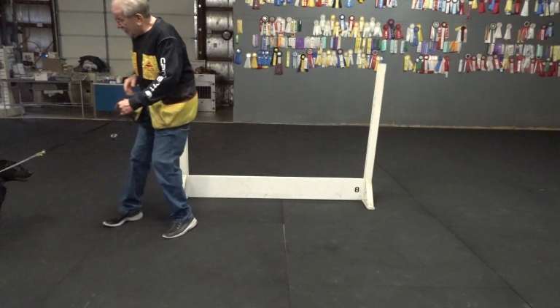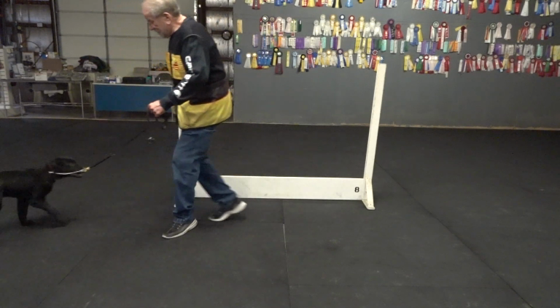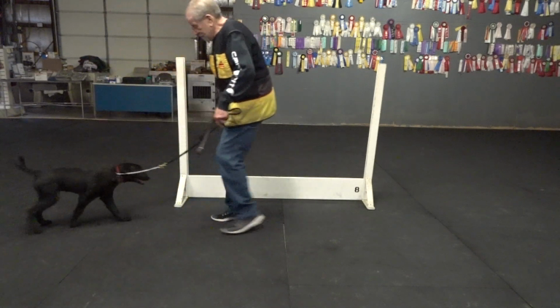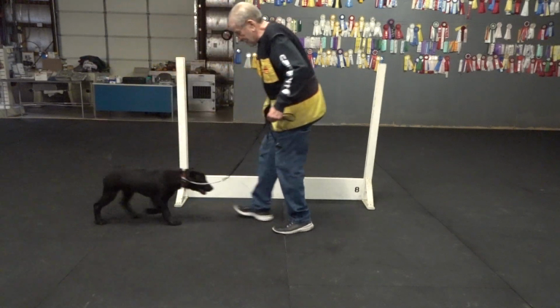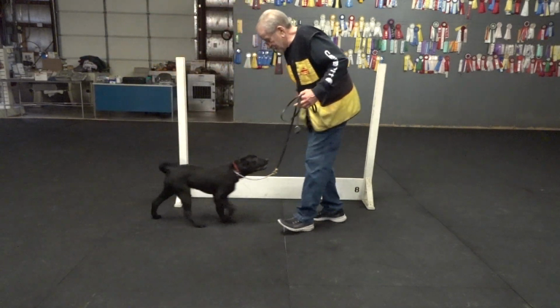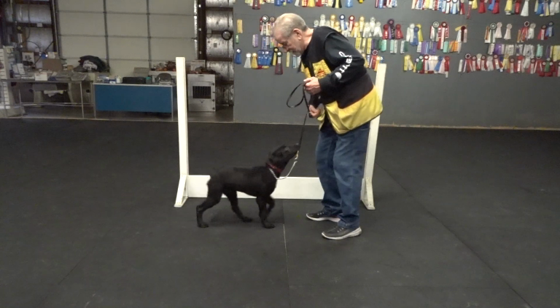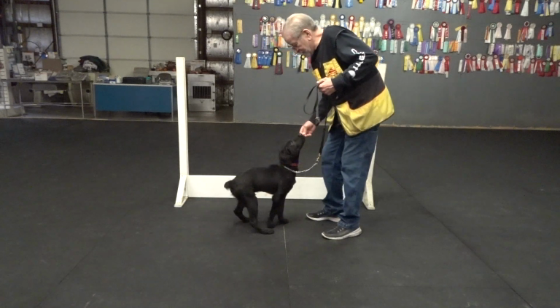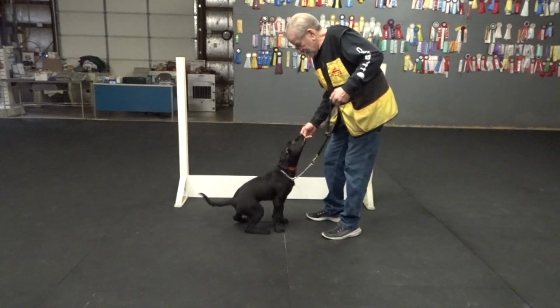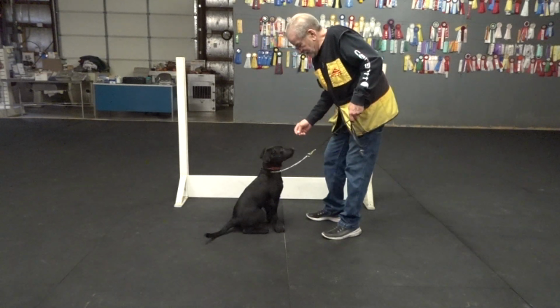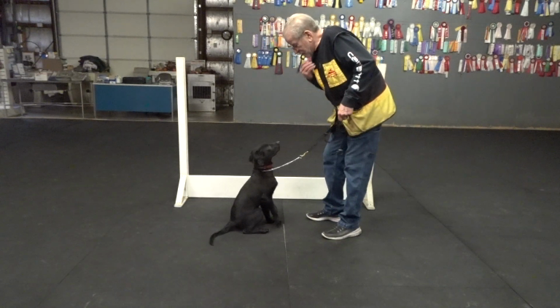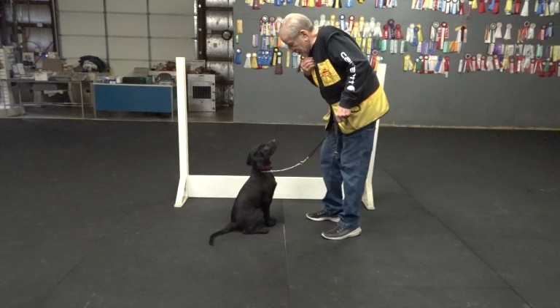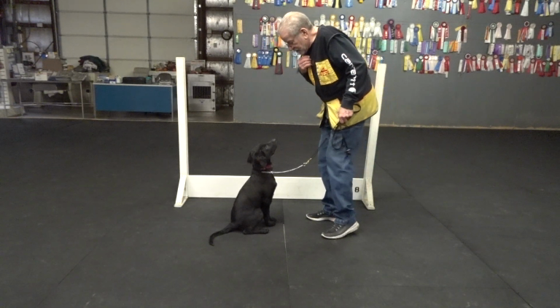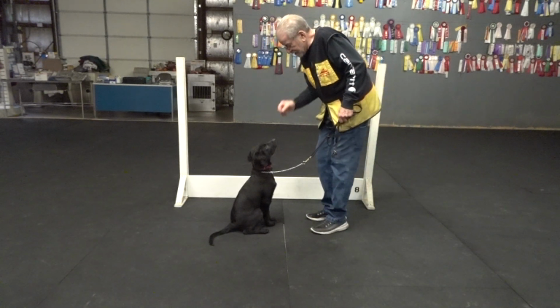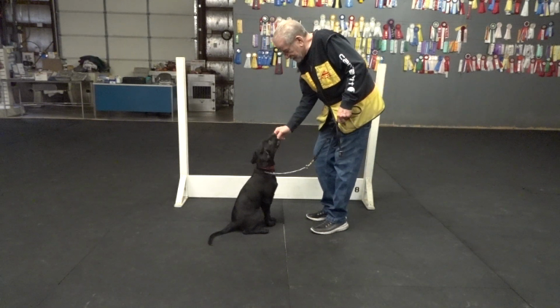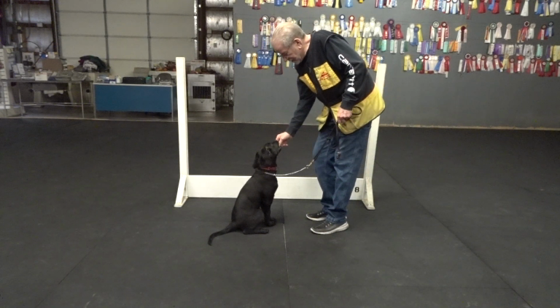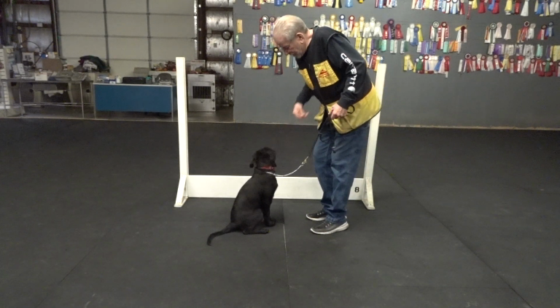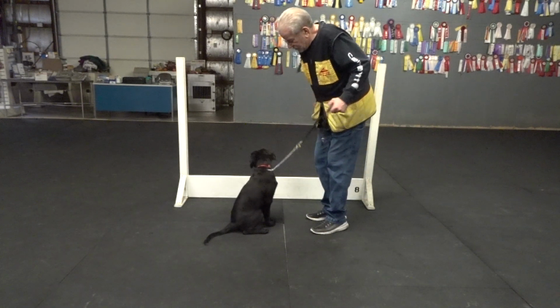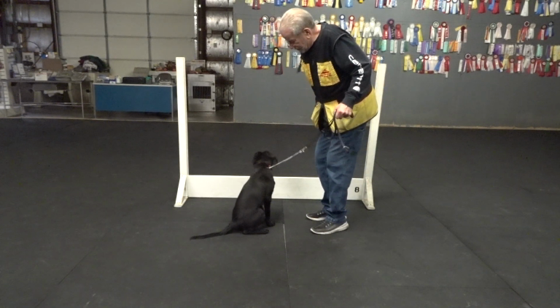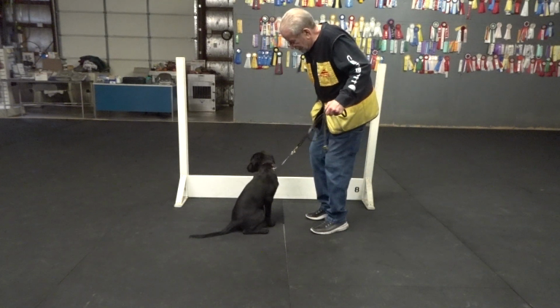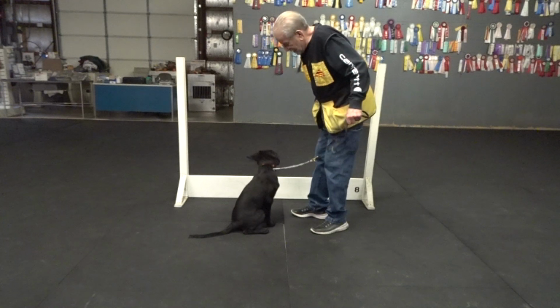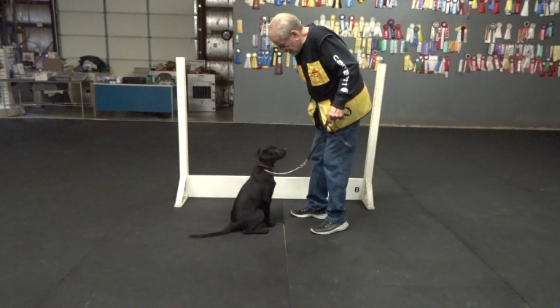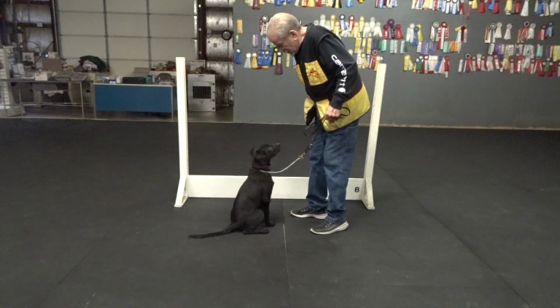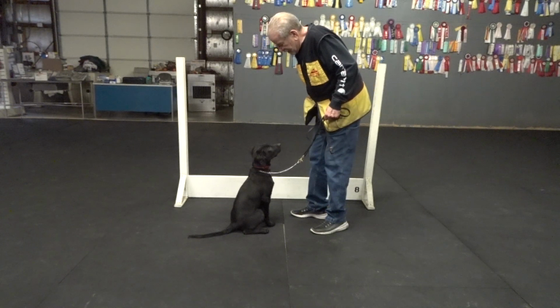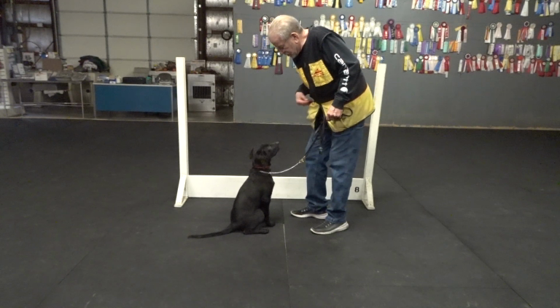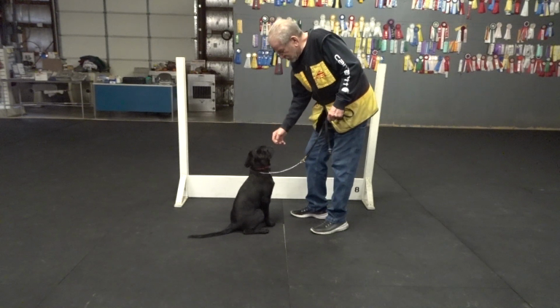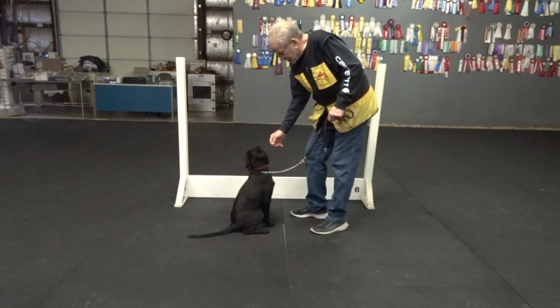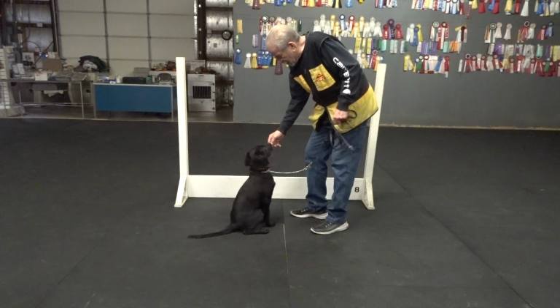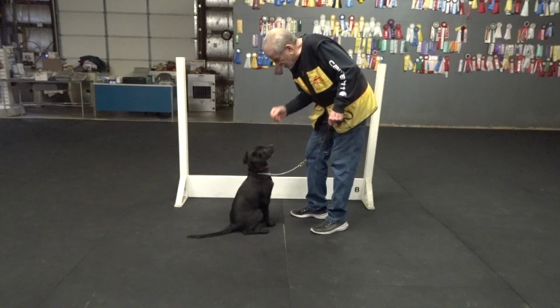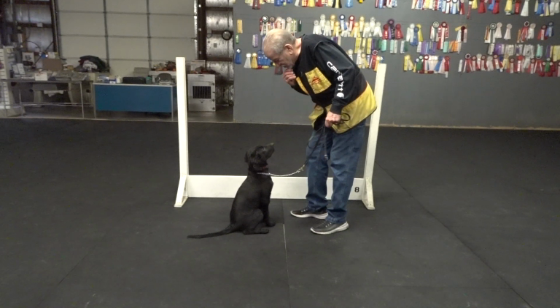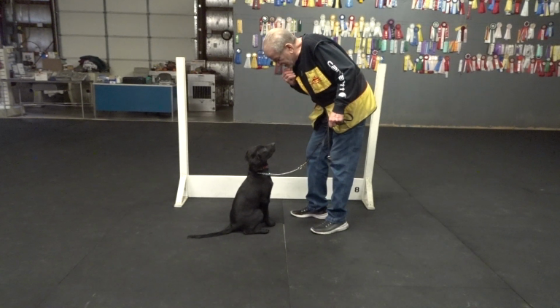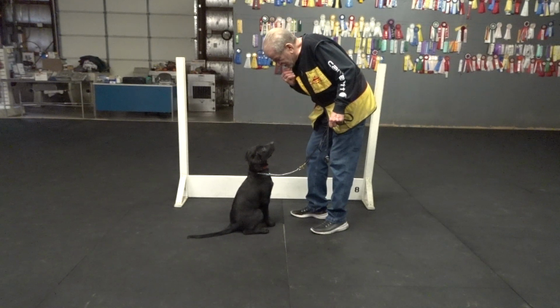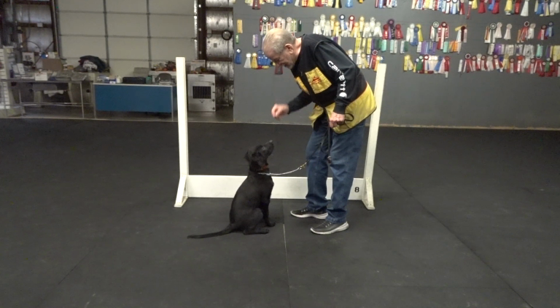Here. Sit. Watch. Good. Good. Good, yes. So now, hey. When we get to — hey. Watch. Good. Good. Yes.